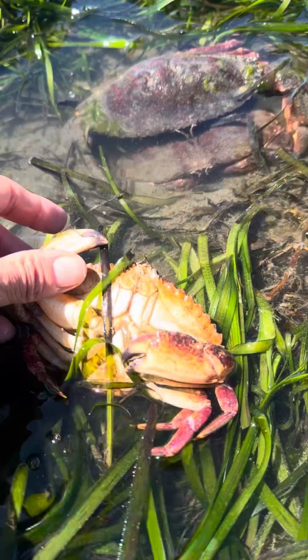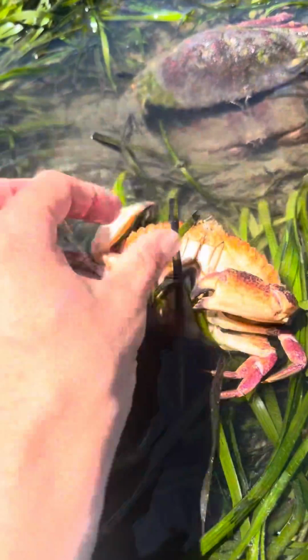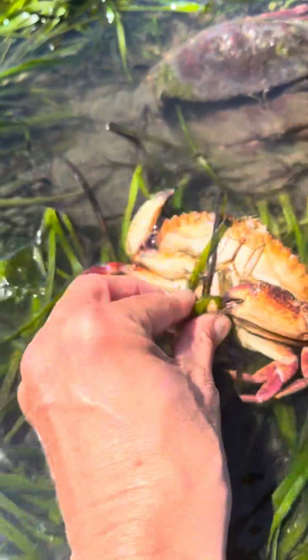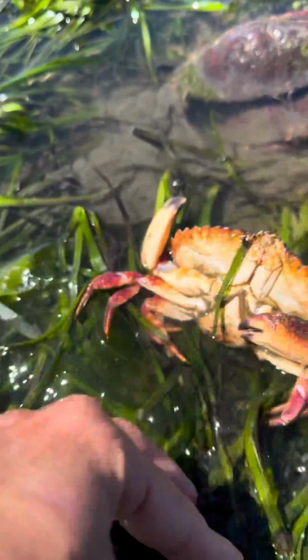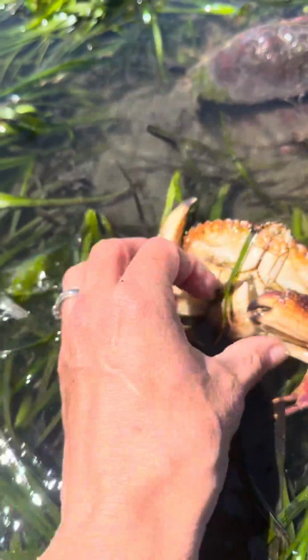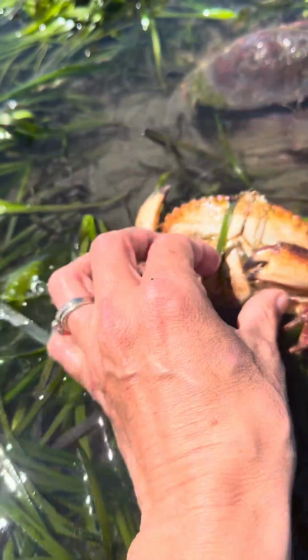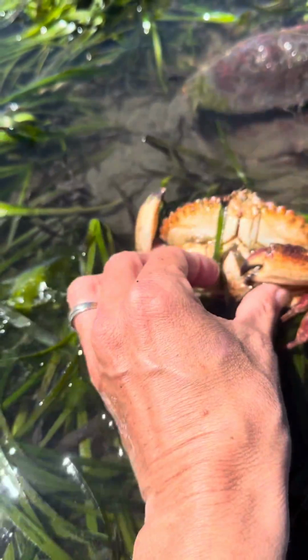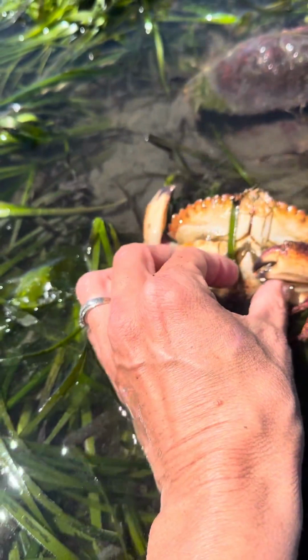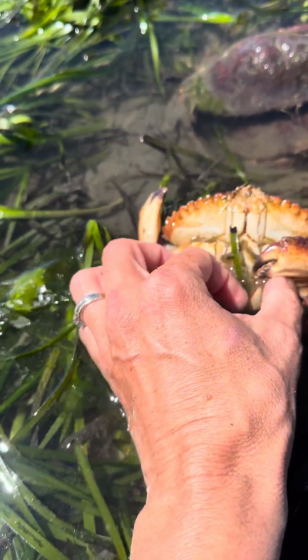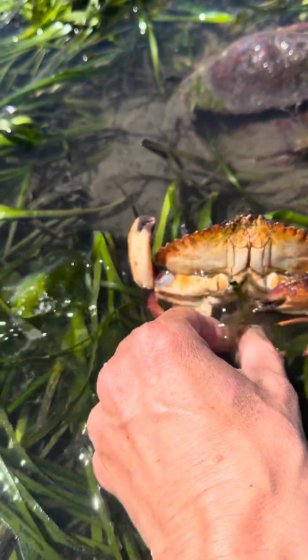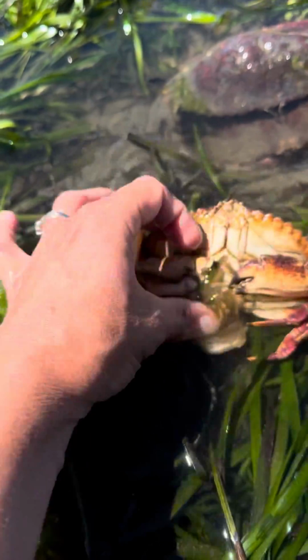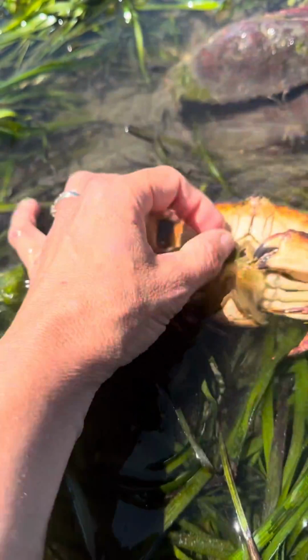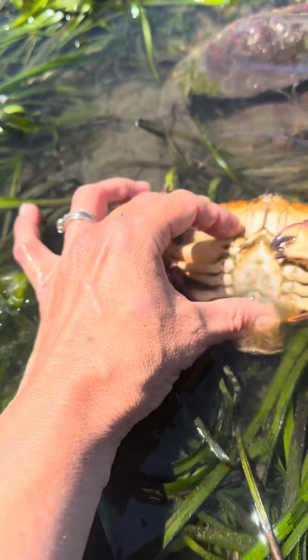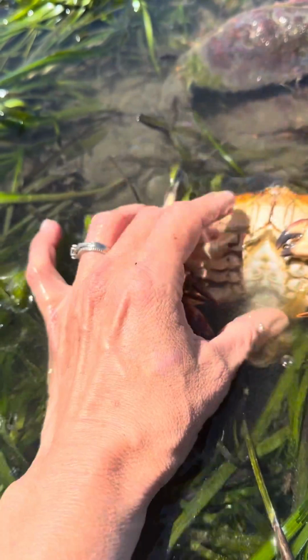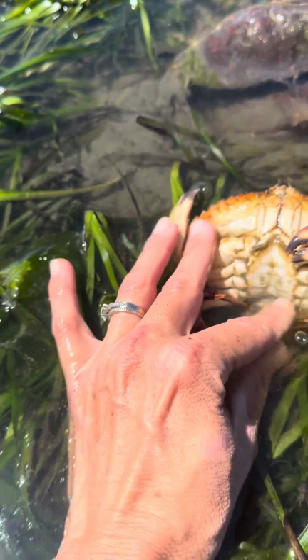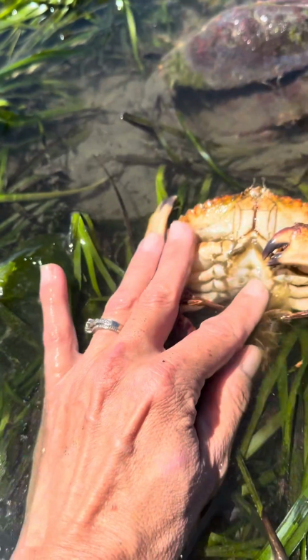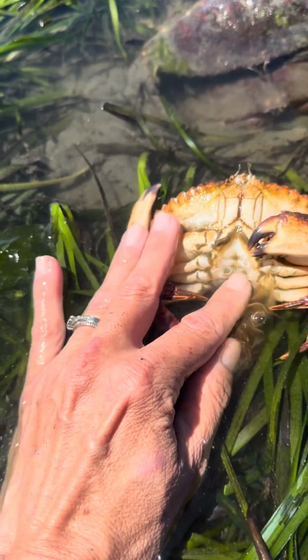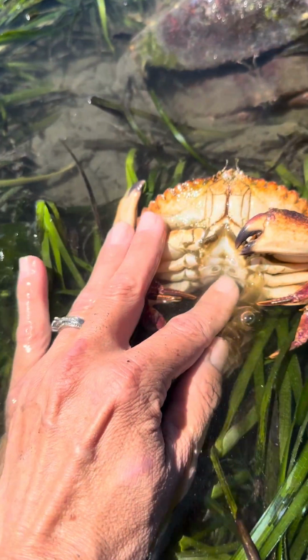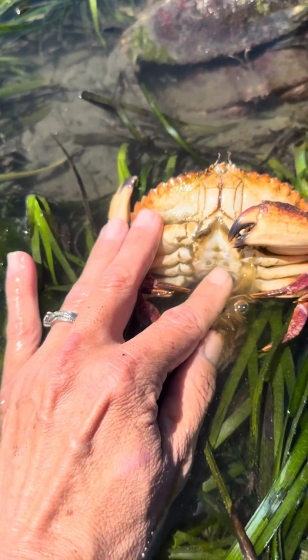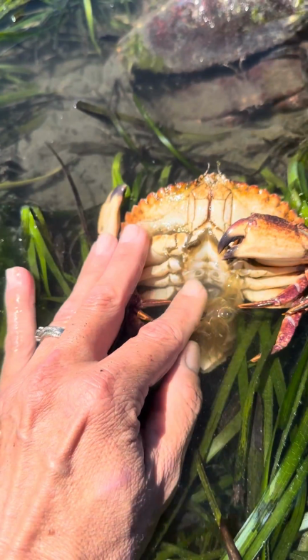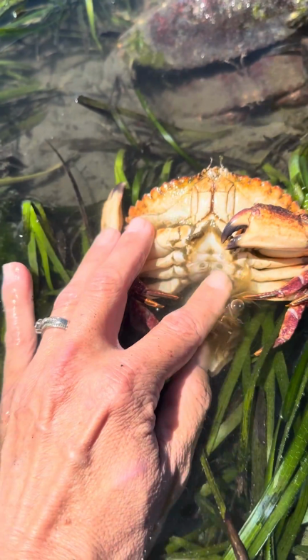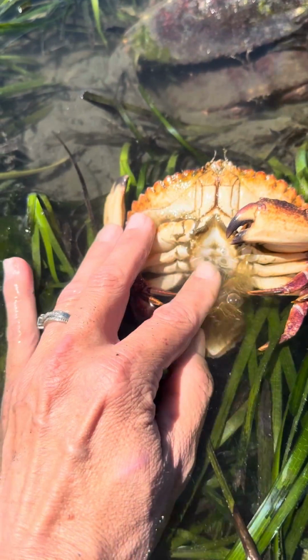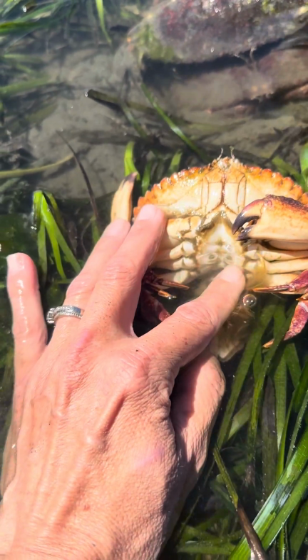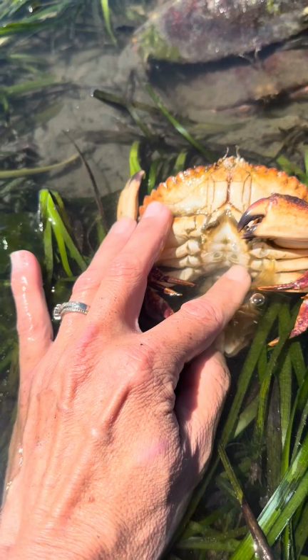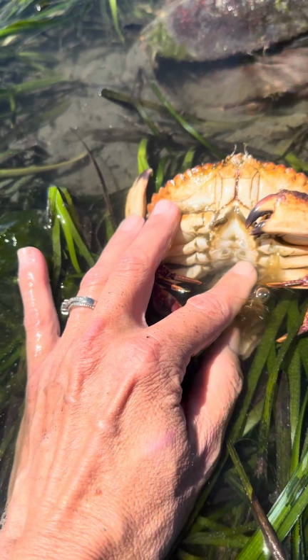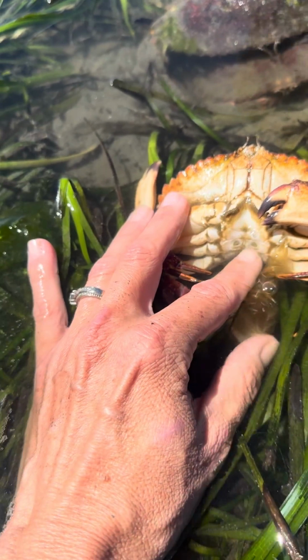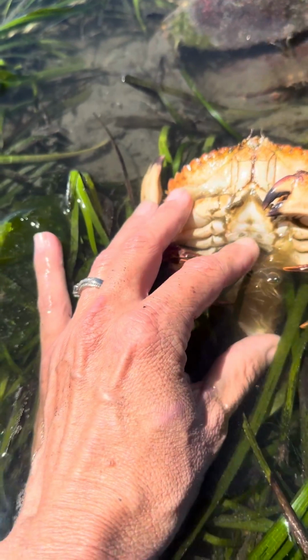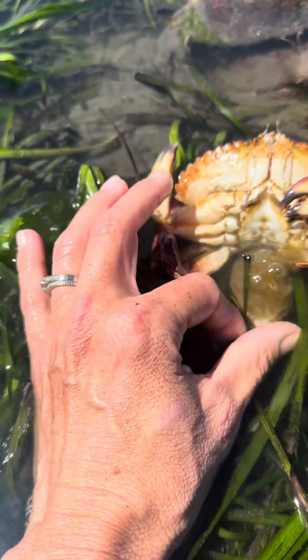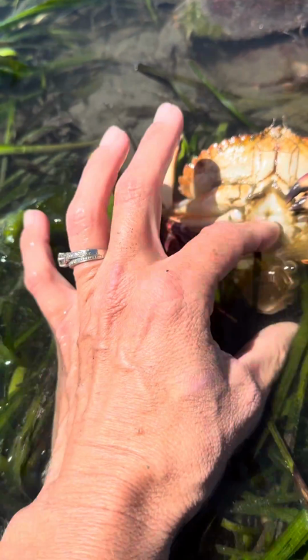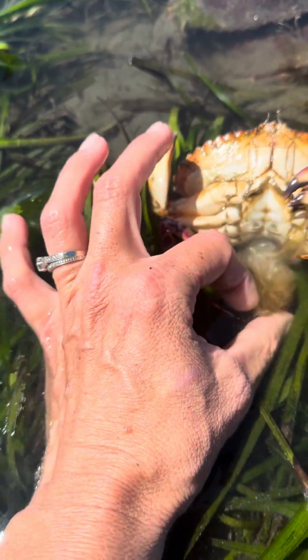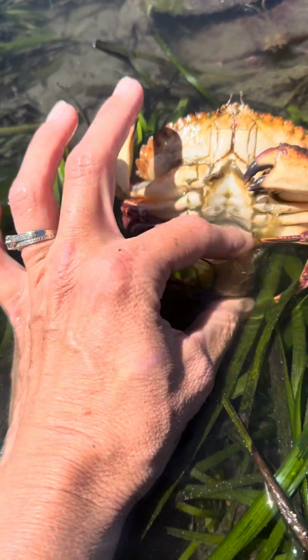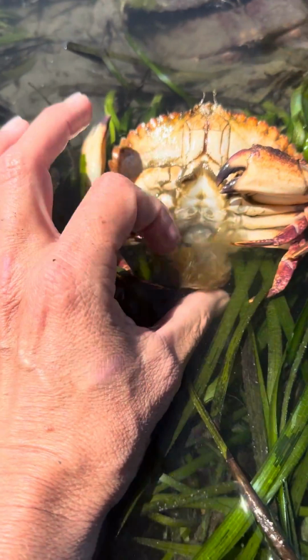I can show you on the molt — I would never show you this on the live crab — but on the molt we can see her oviducts. Her oviducts are the places where she can get fertilized, and then we can also see these swimmerets.